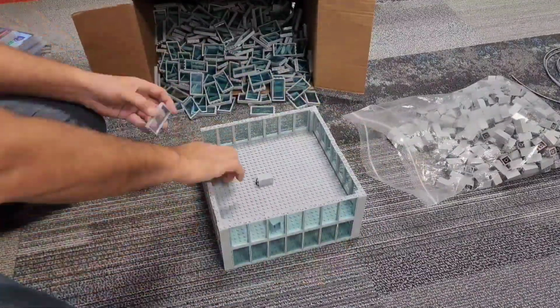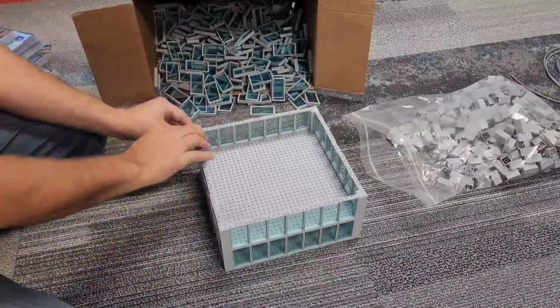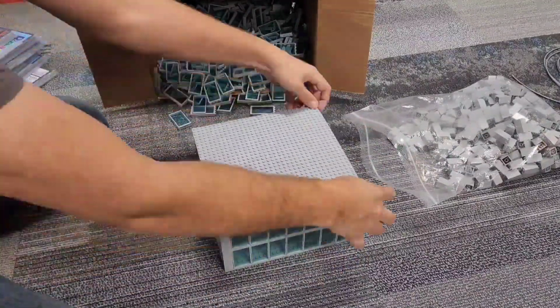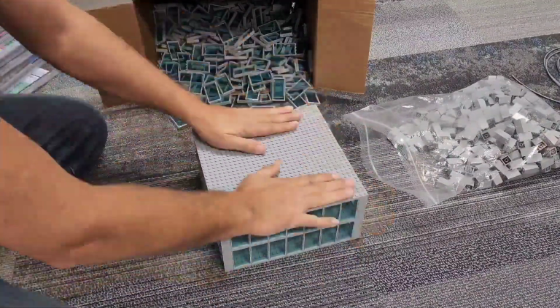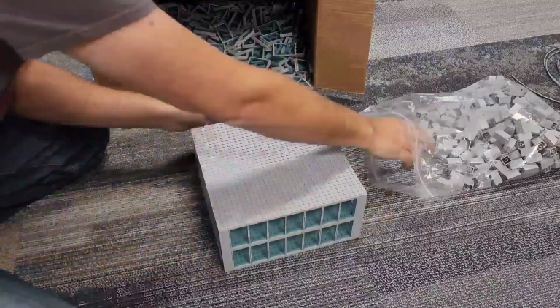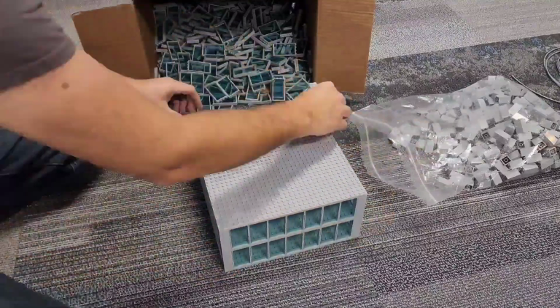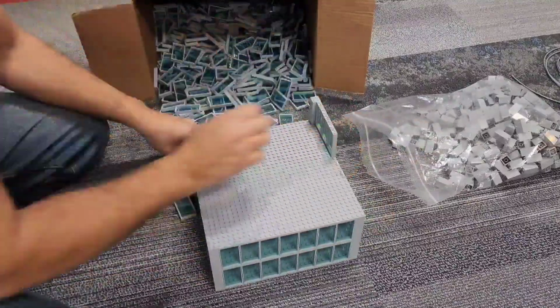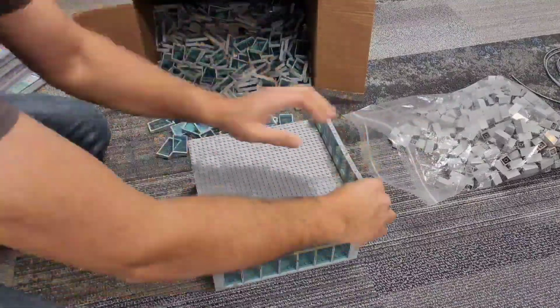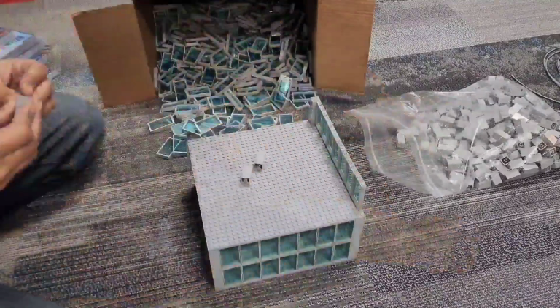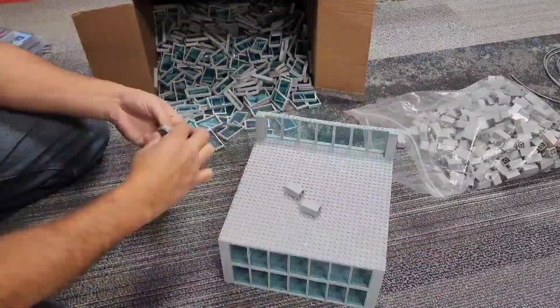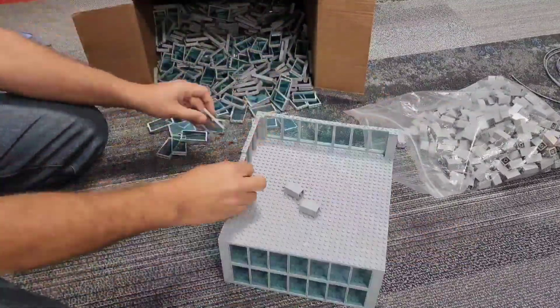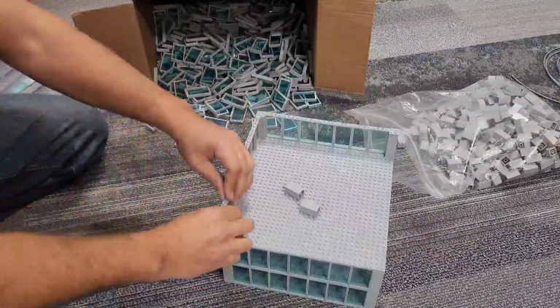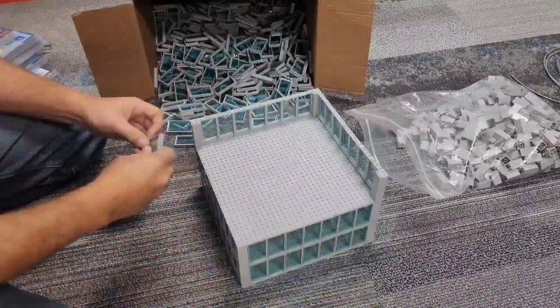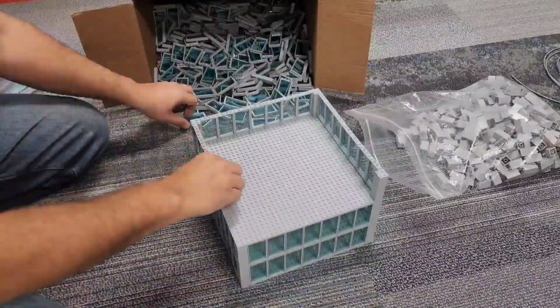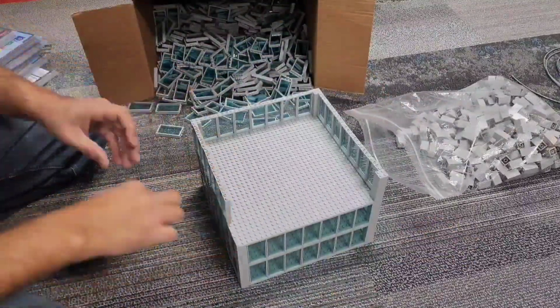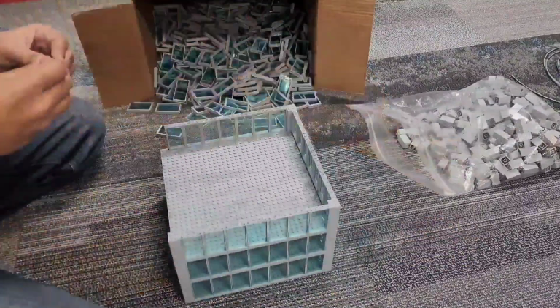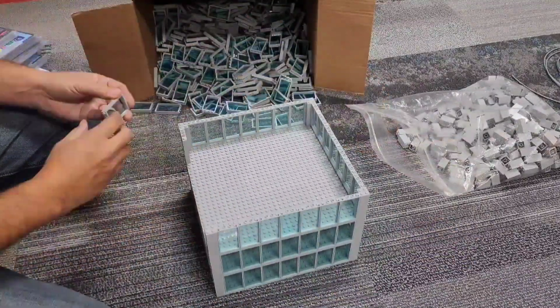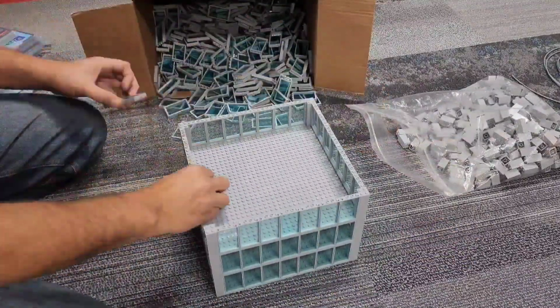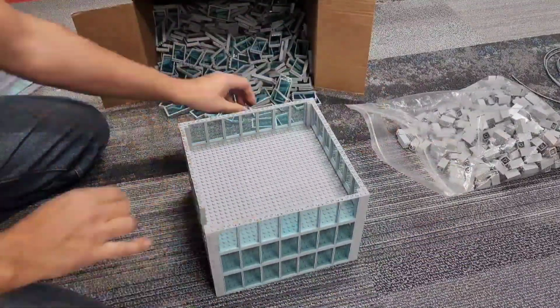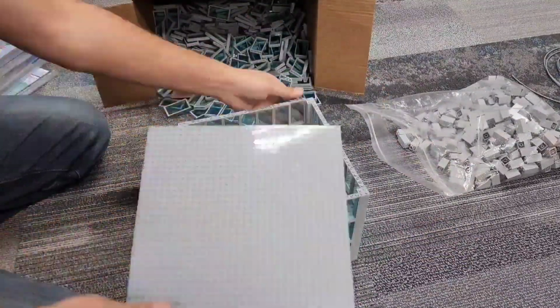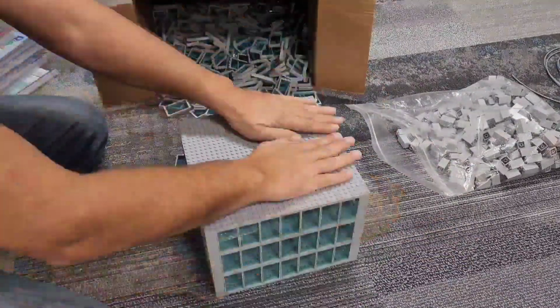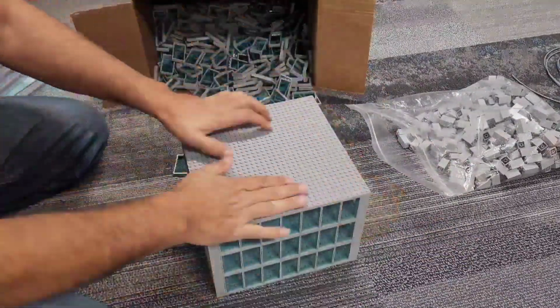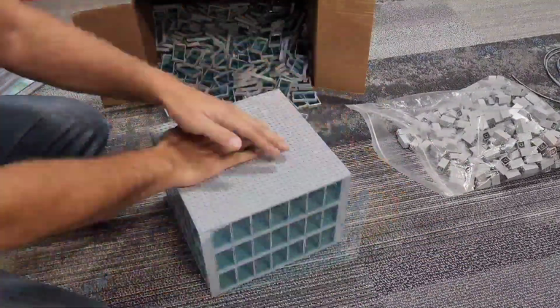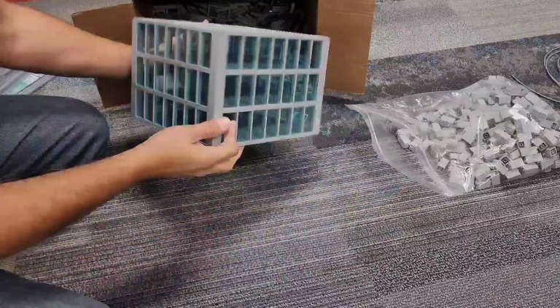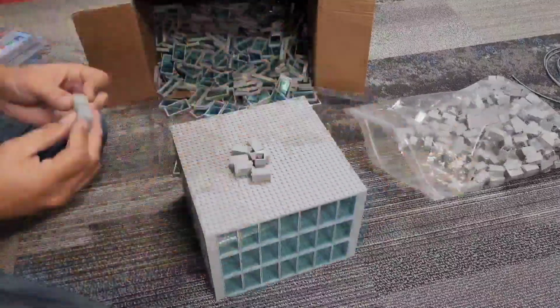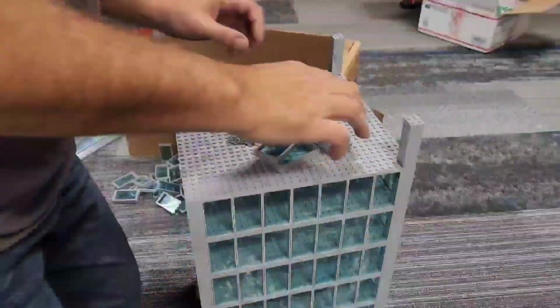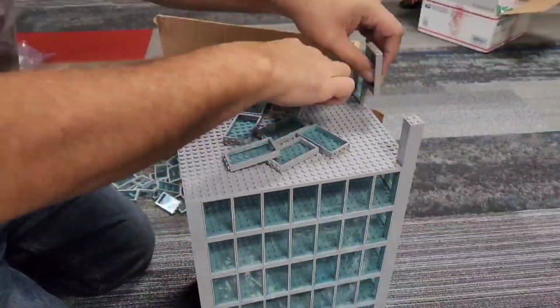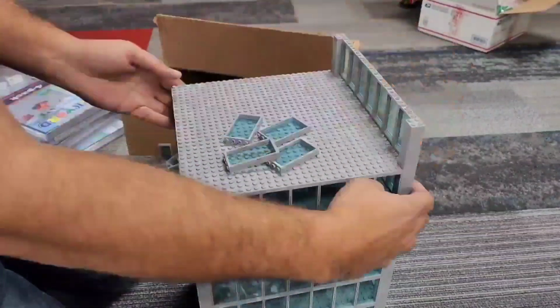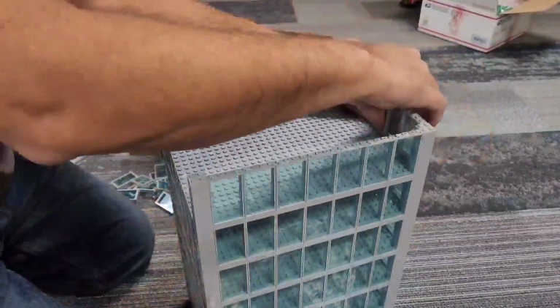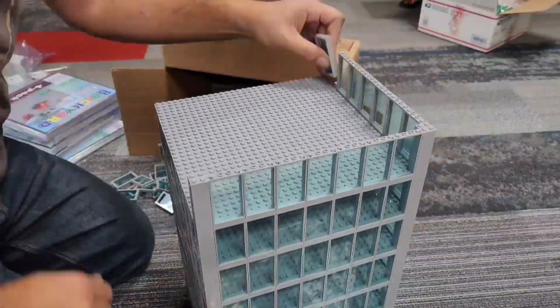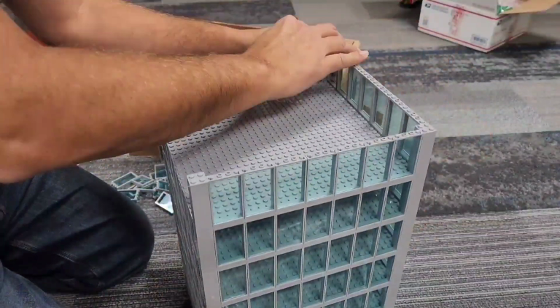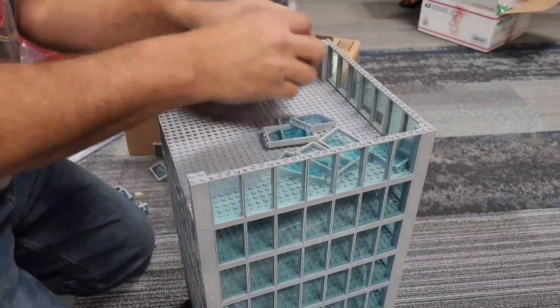If you wanted to go all LEGO, it would be $1,037.48. So either way, it's not that expensive of a building to do.